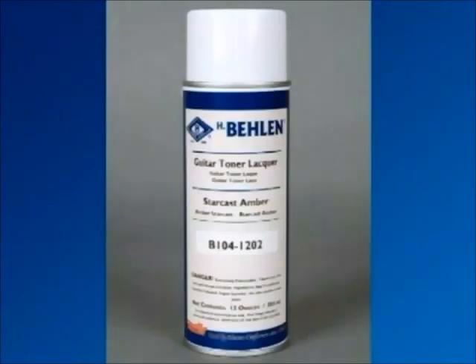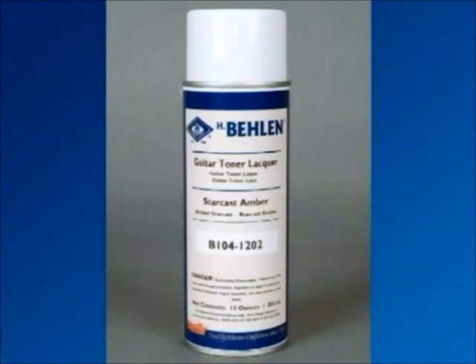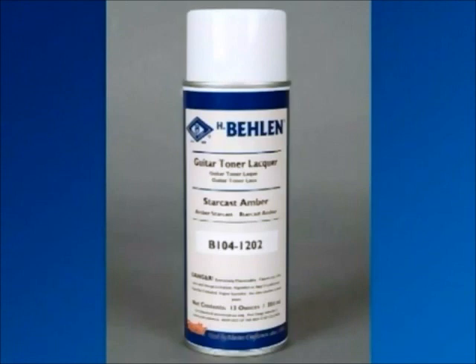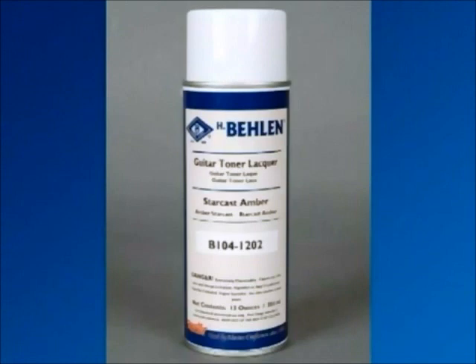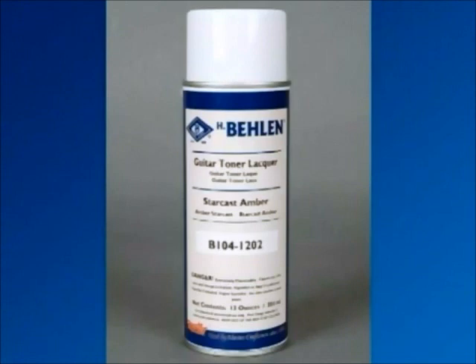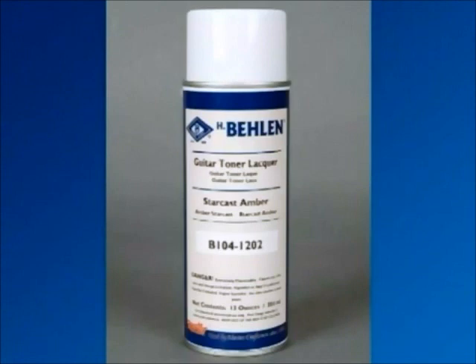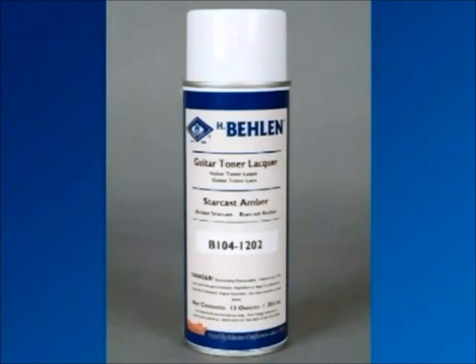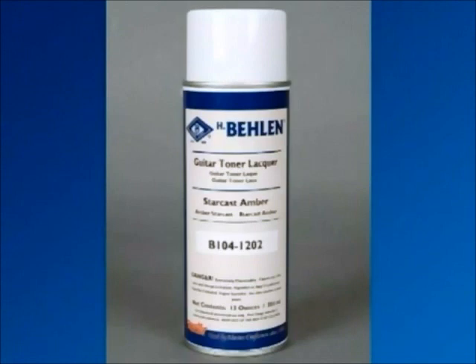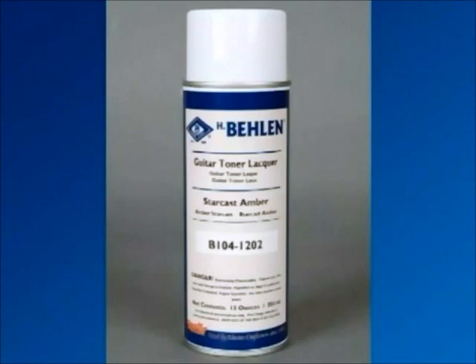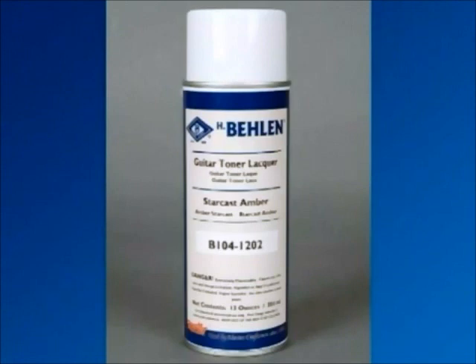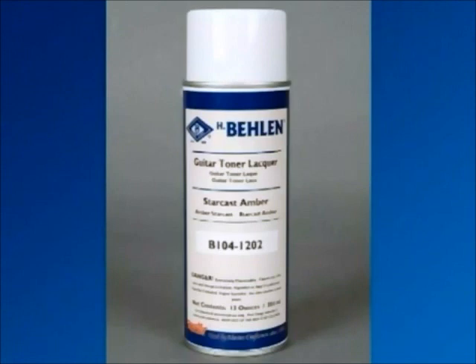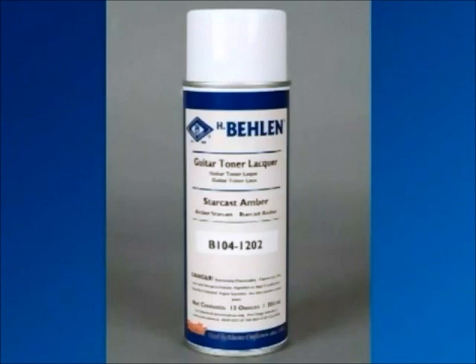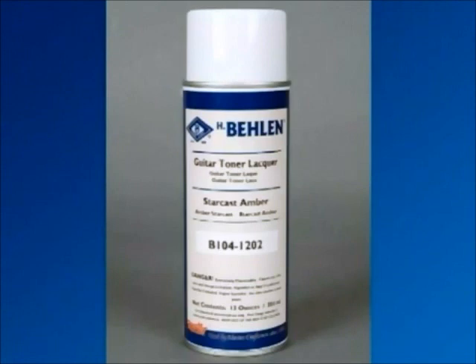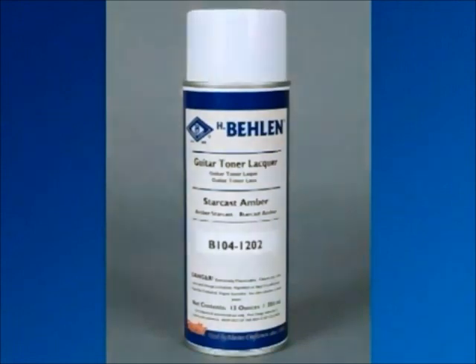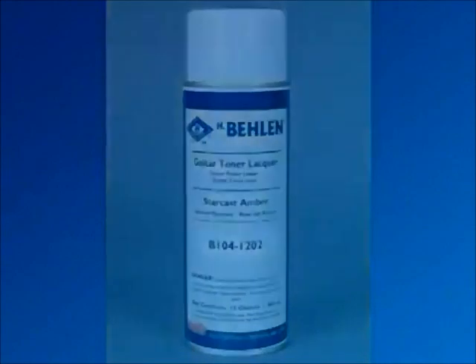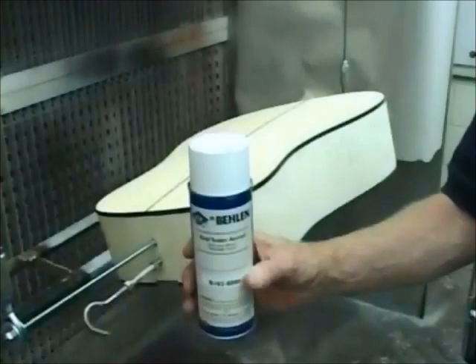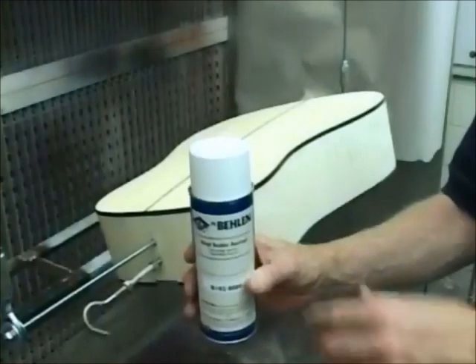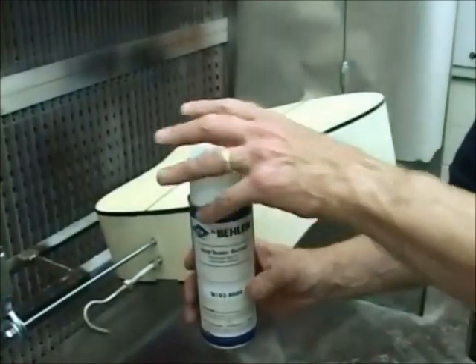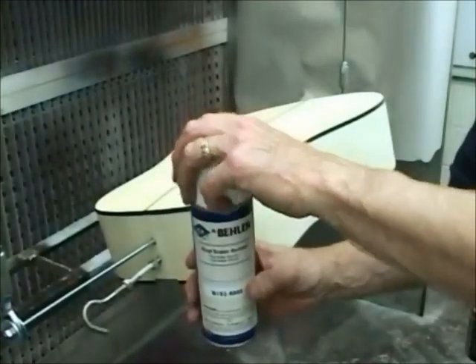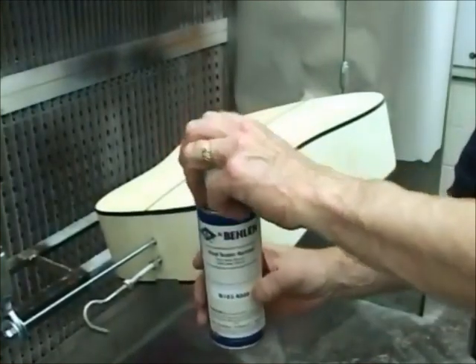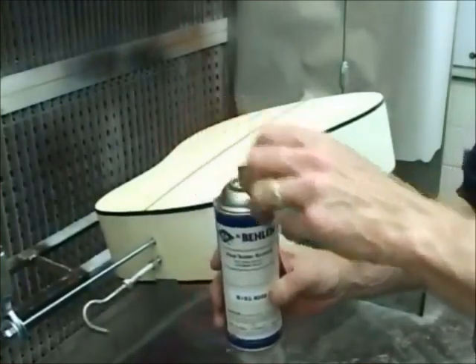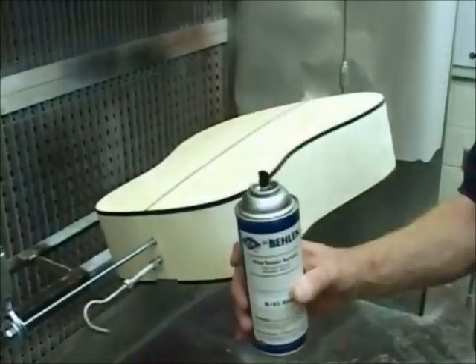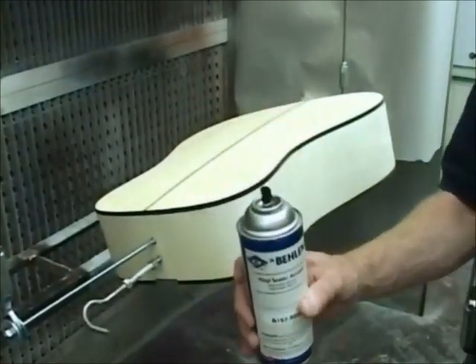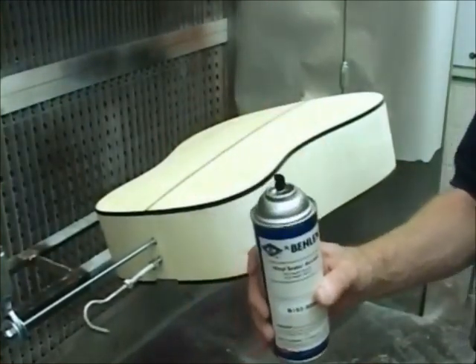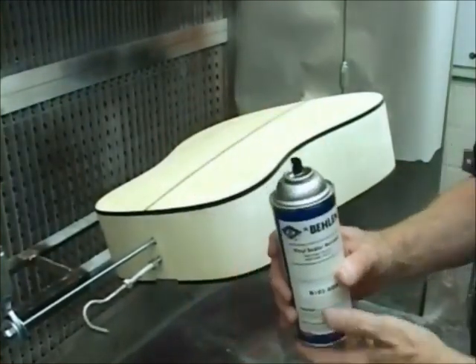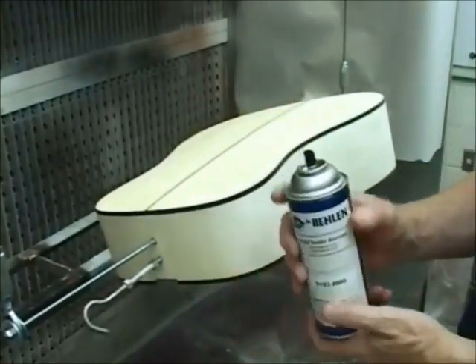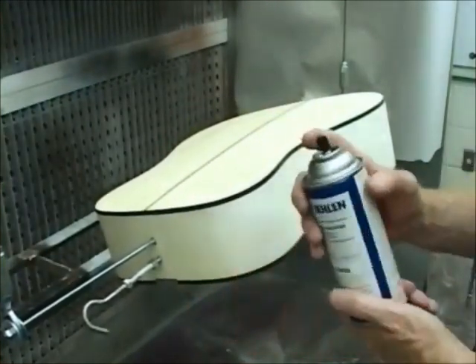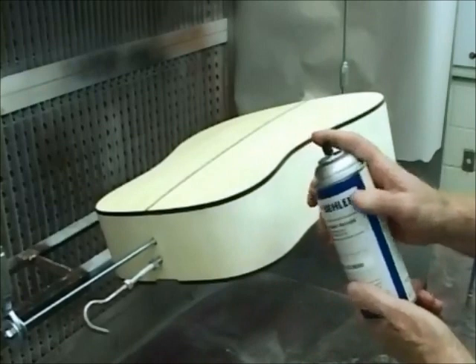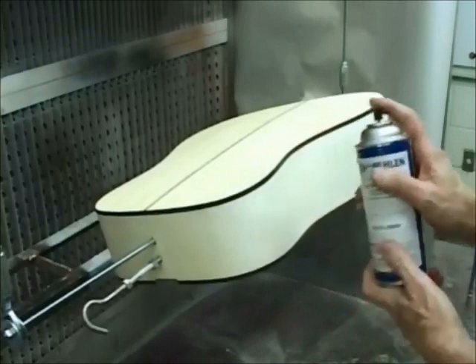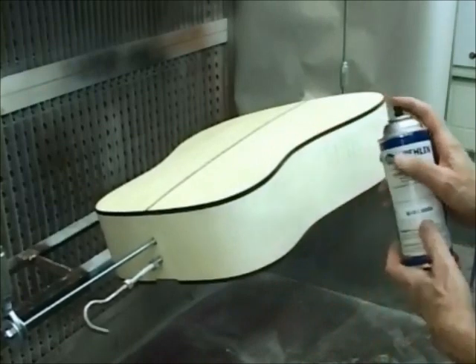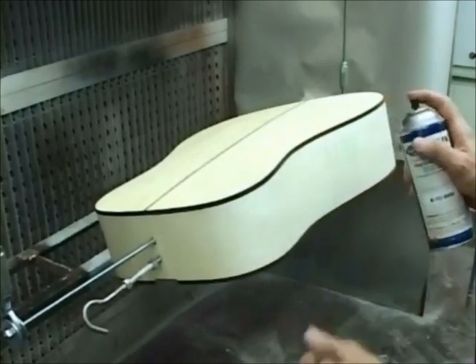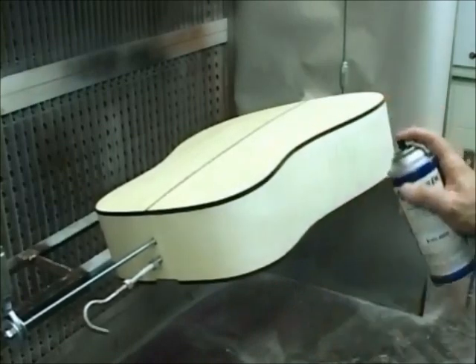We're going to show a finishing schedule in which only aerosols are used to create the entire finish. Apply a coat of vinyl sealer to all the surfaces that will be finished. Use overlapping strokes to be sure of even coverage.